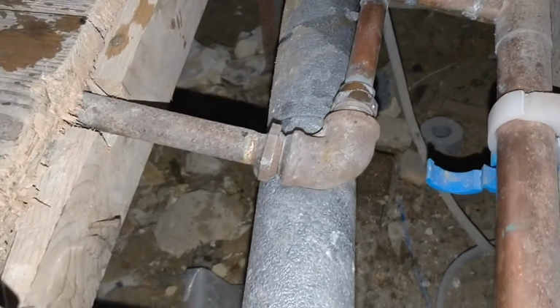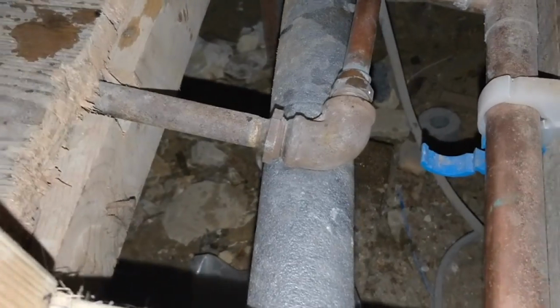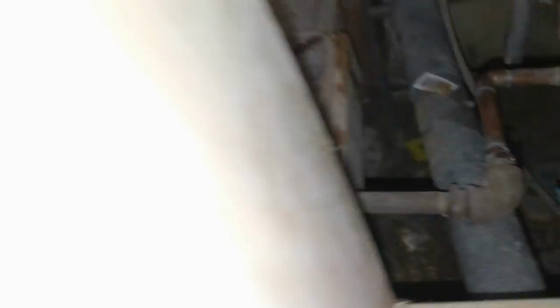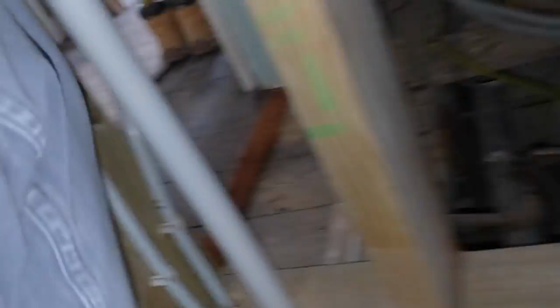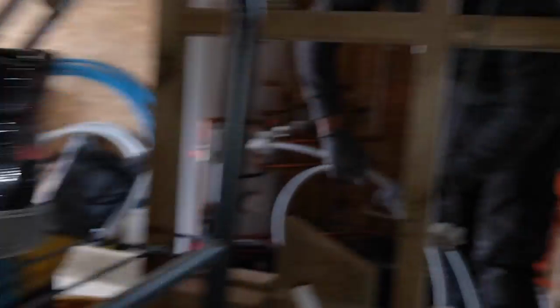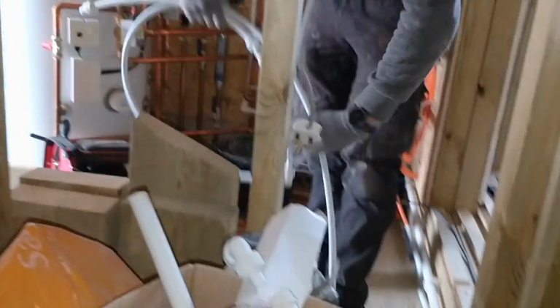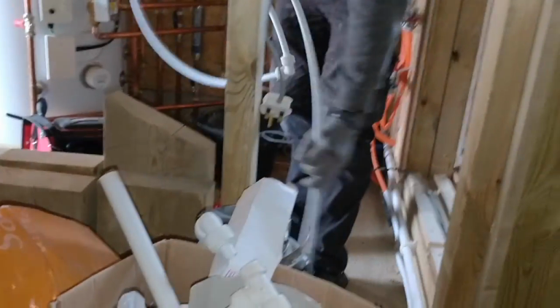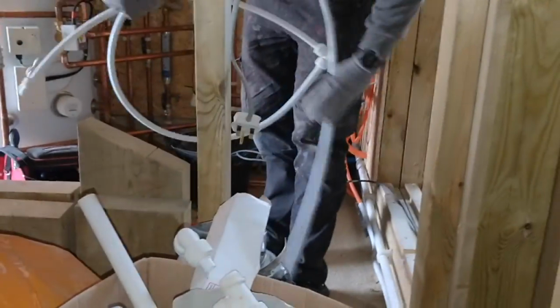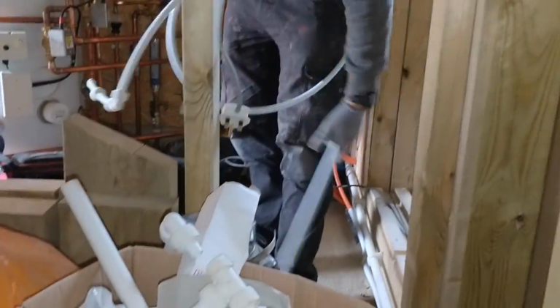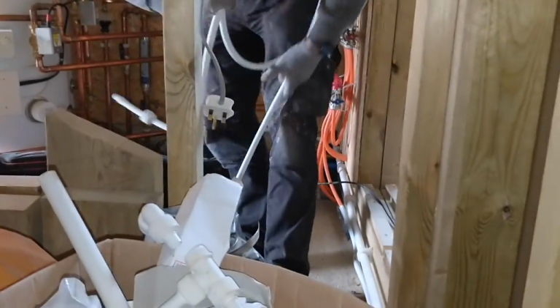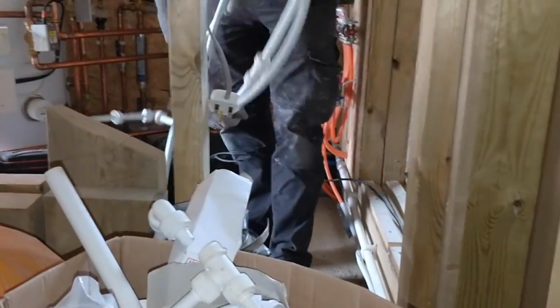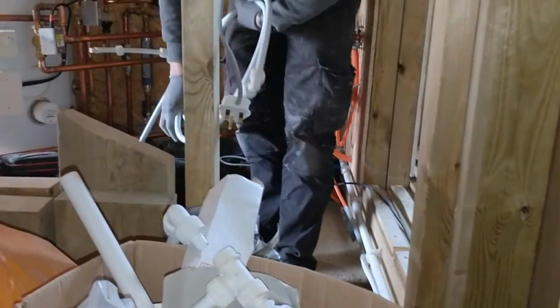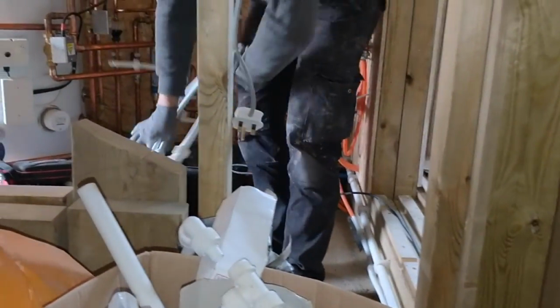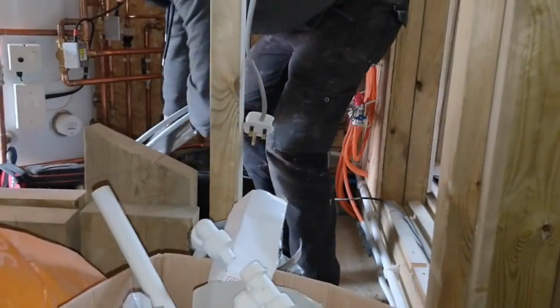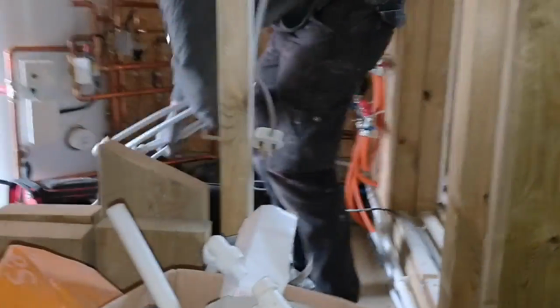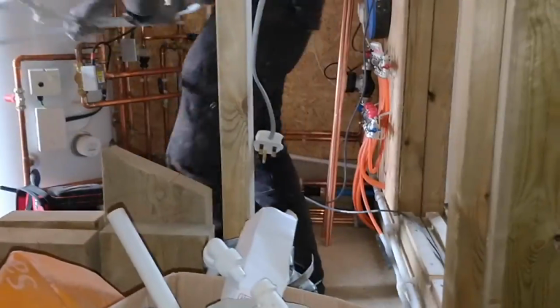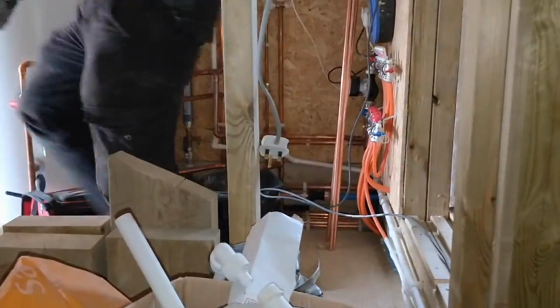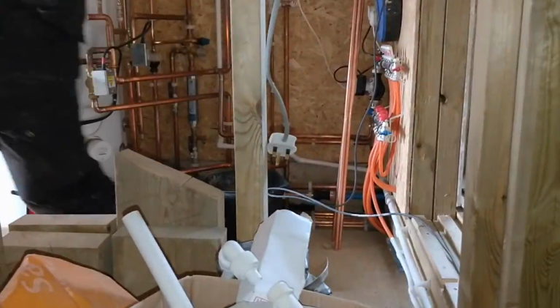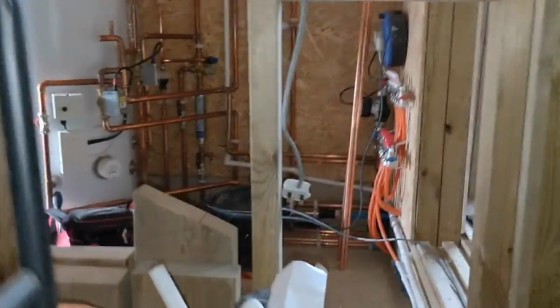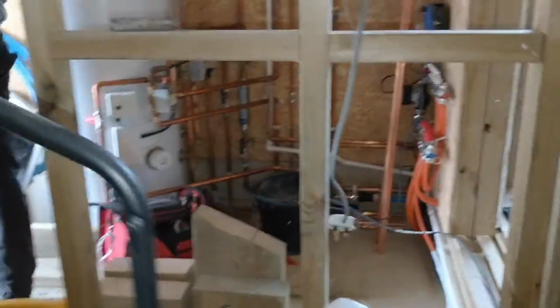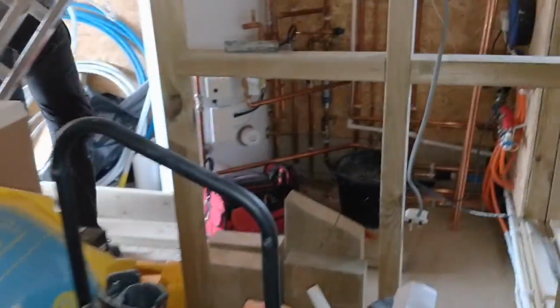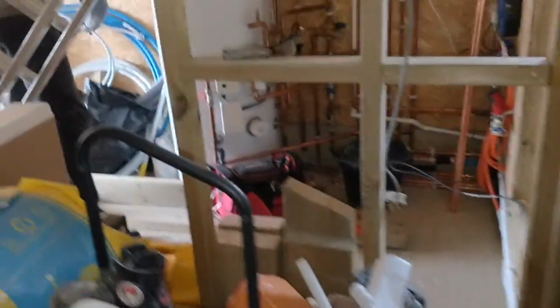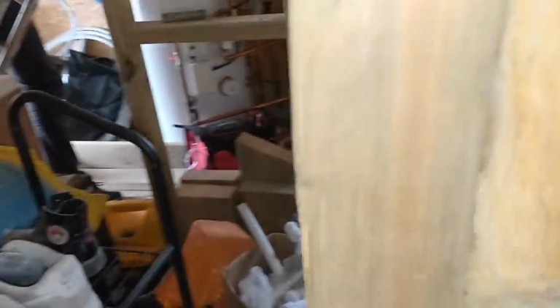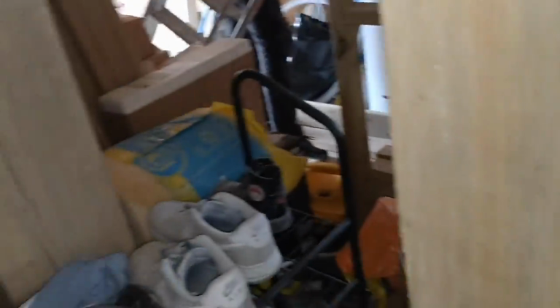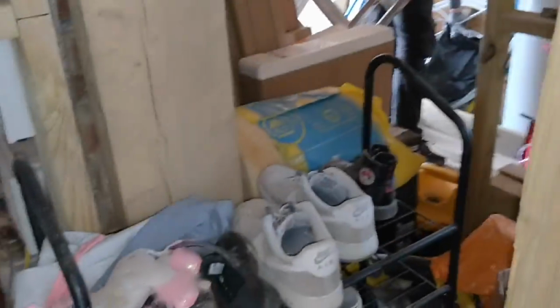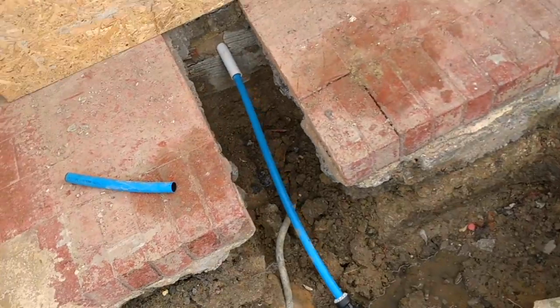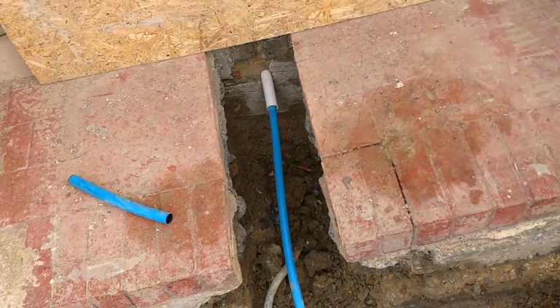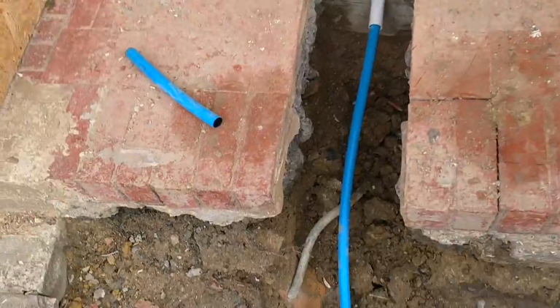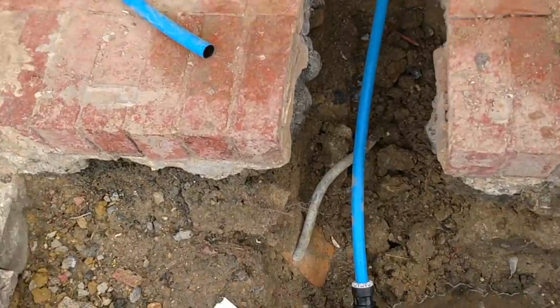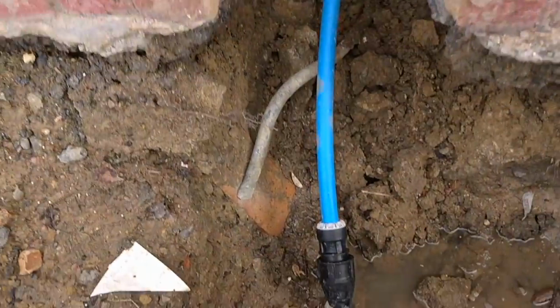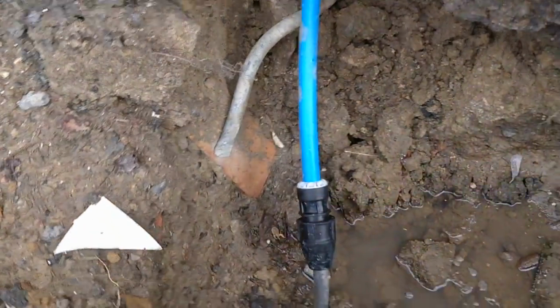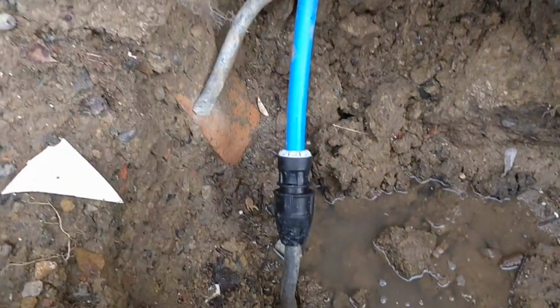Goodbye temporary loop. Very nice. So that is how you switch over a water mains.